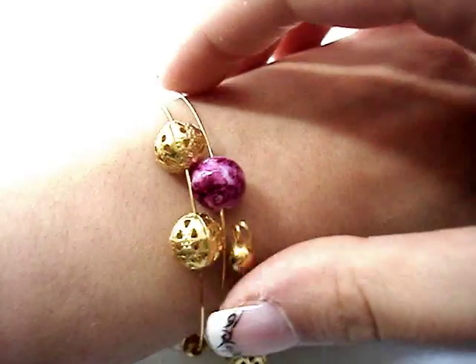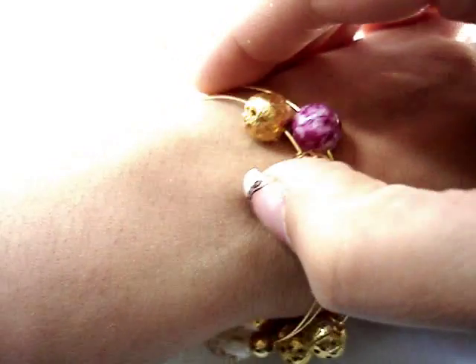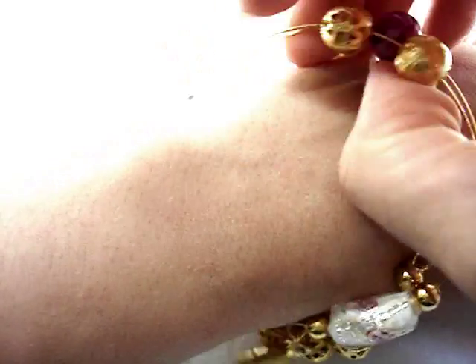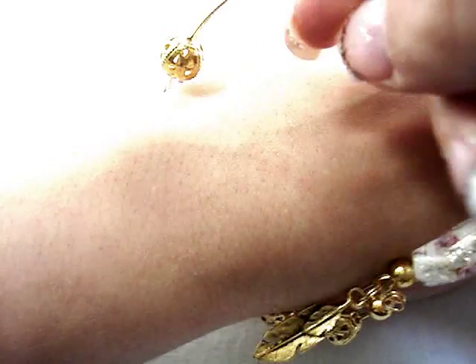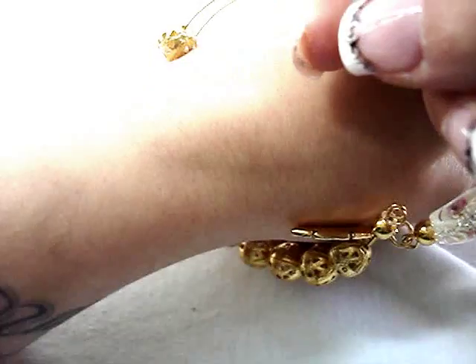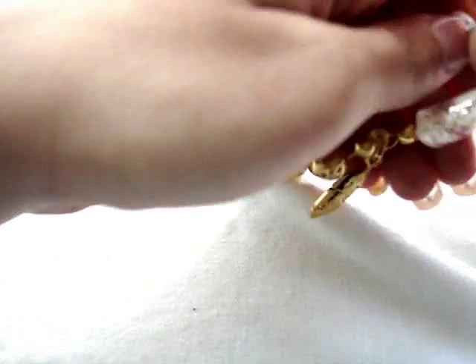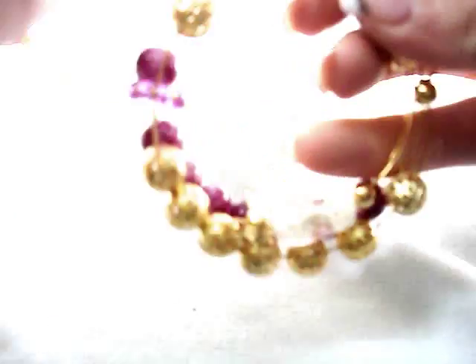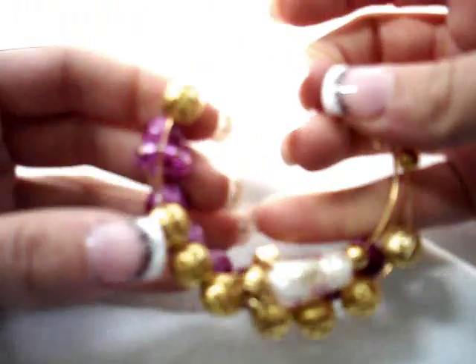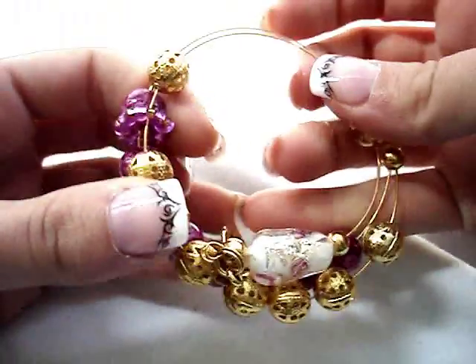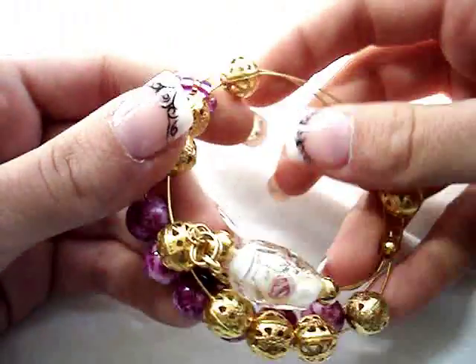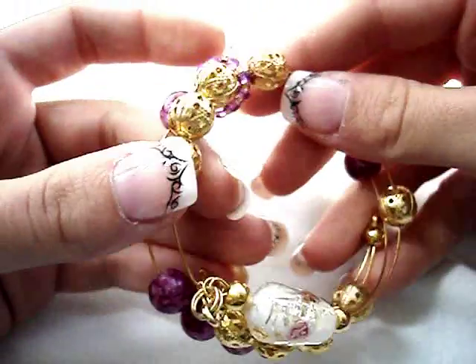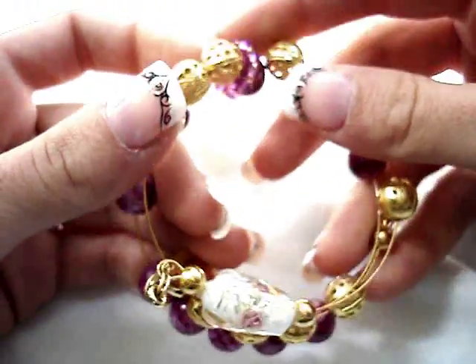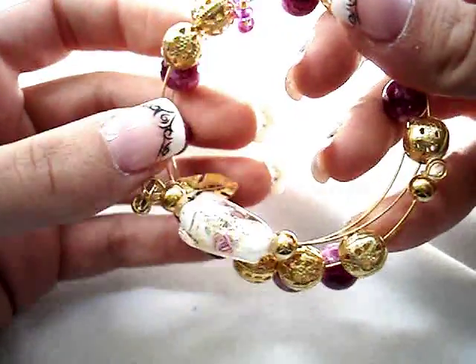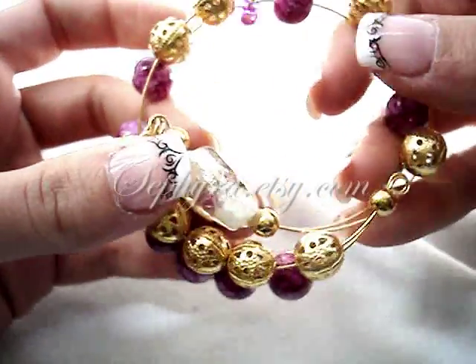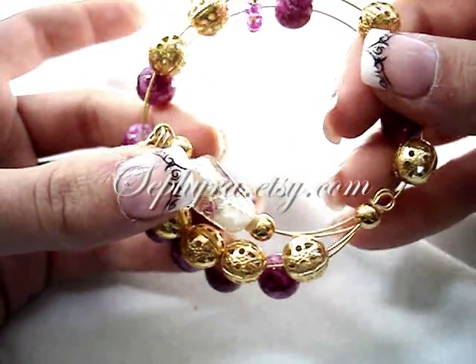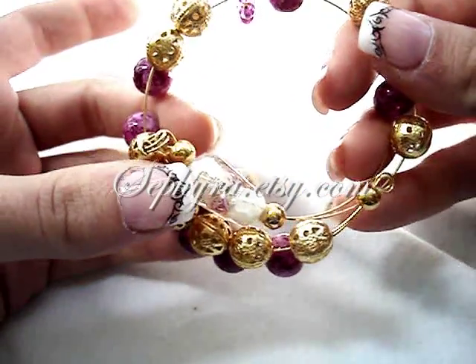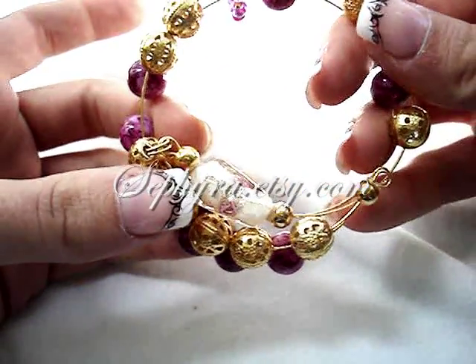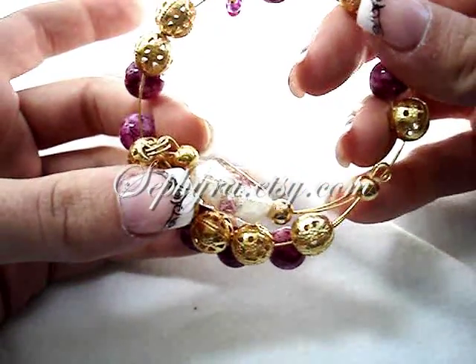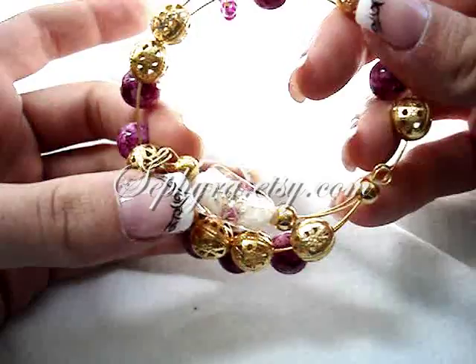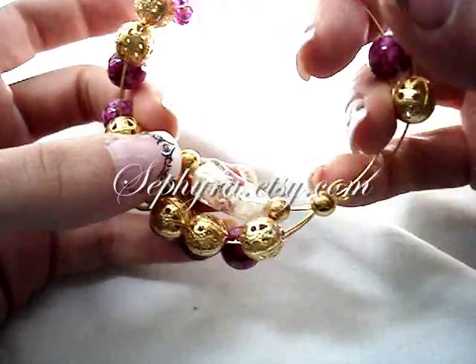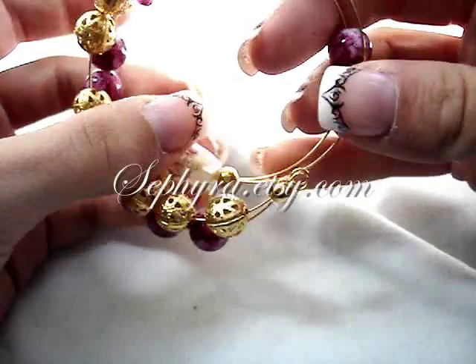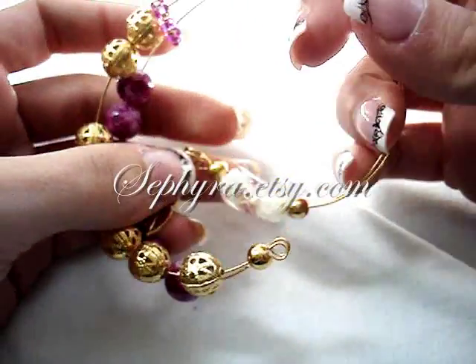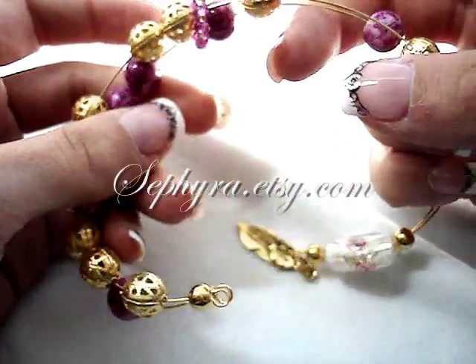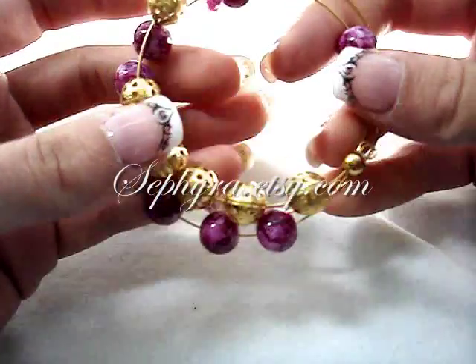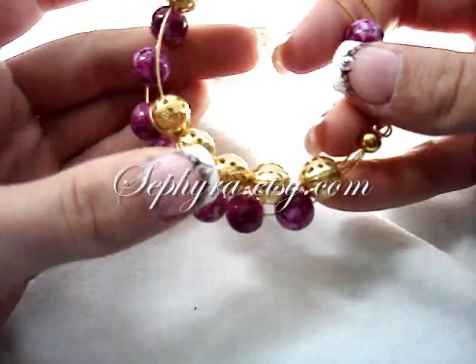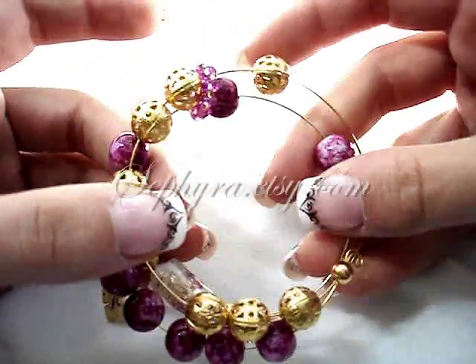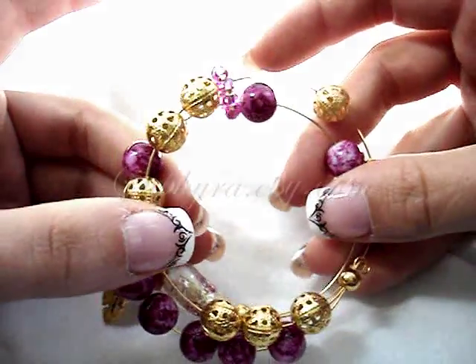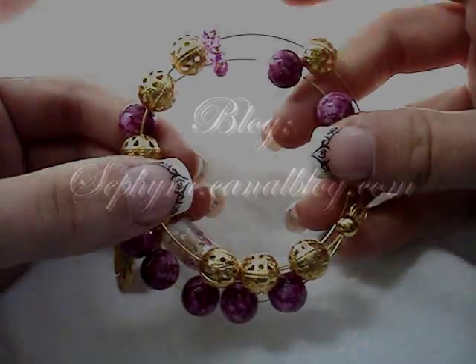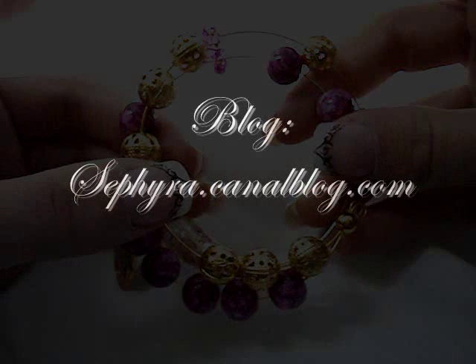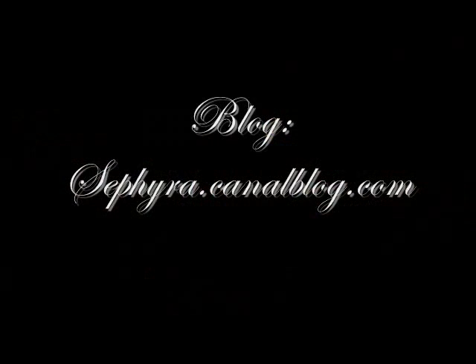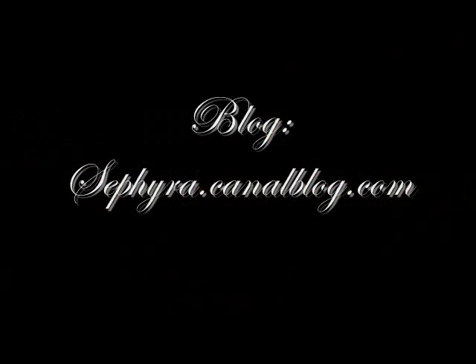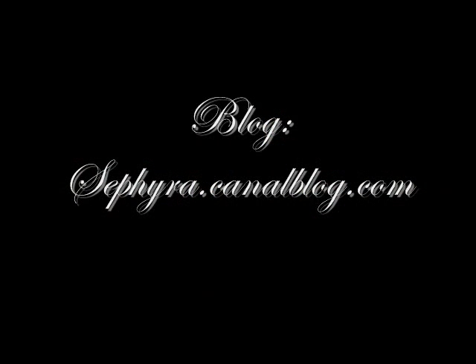You can count up to ninety-nine rows with this wristlet. If you want your own wristlet row counter, you can buy it at my Etsy shop at sephira.etsy.com.